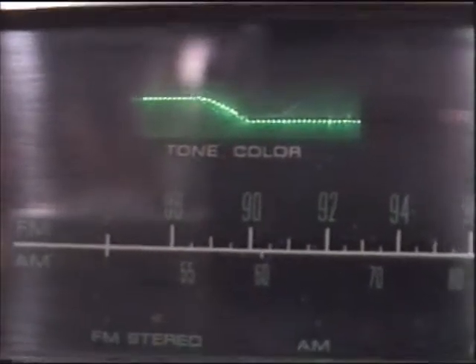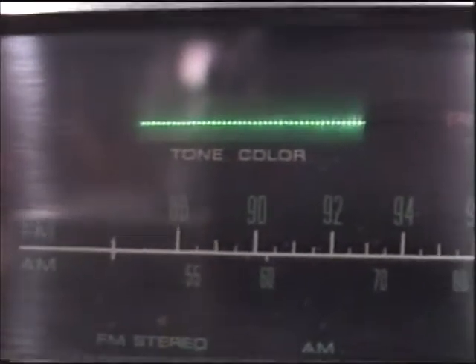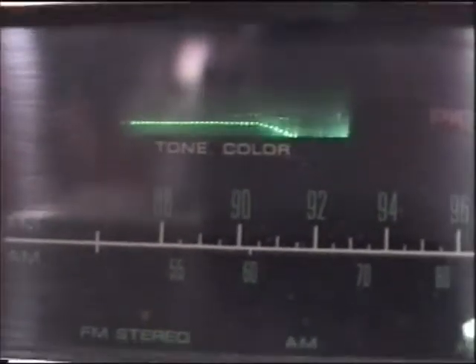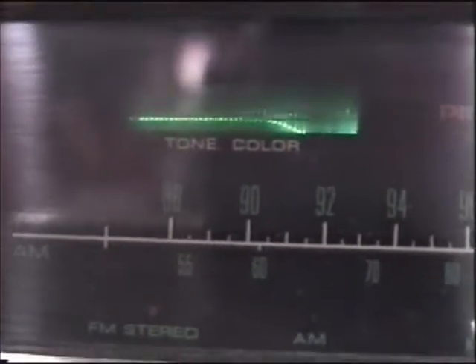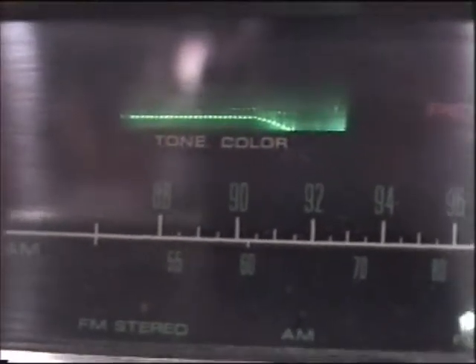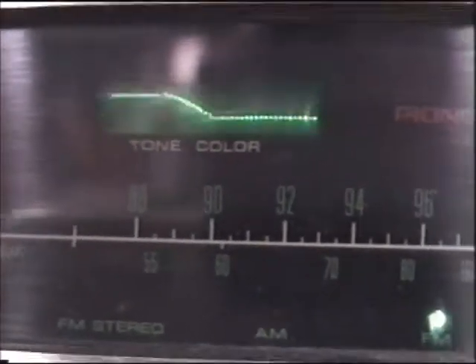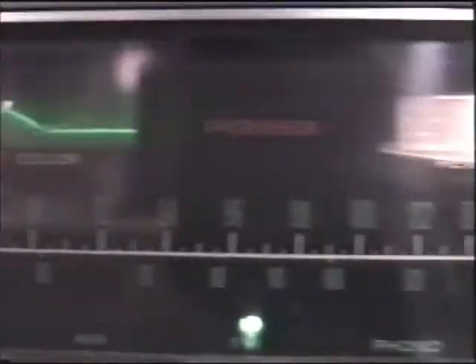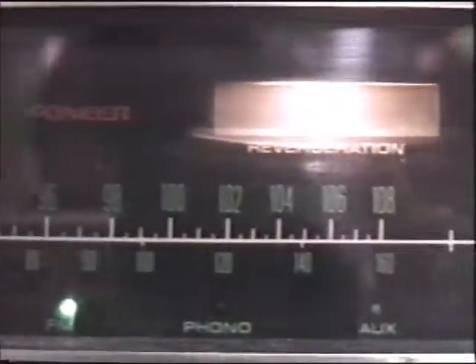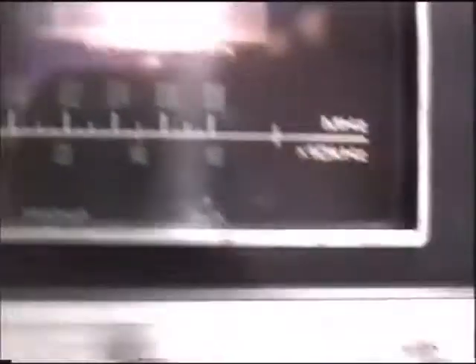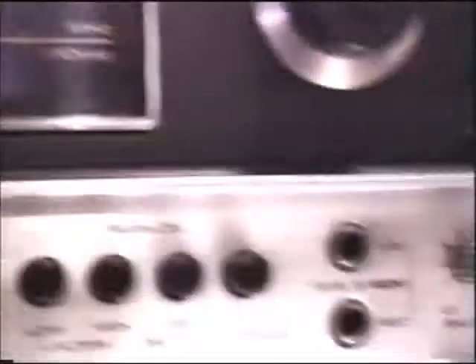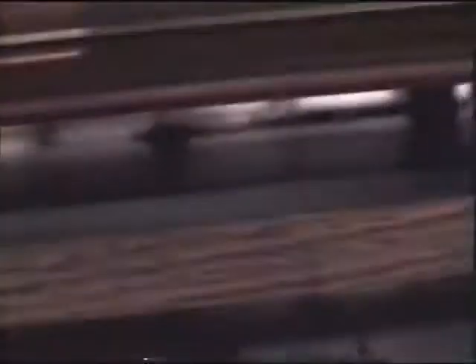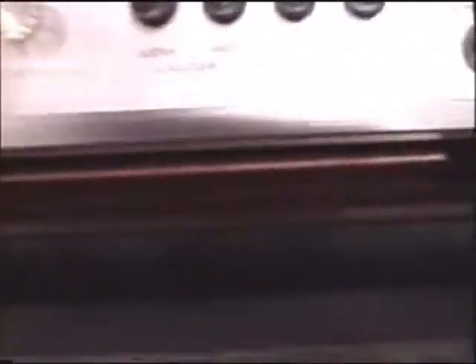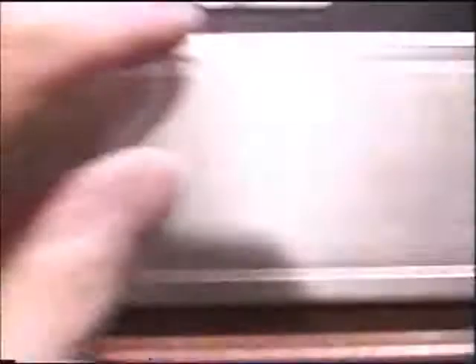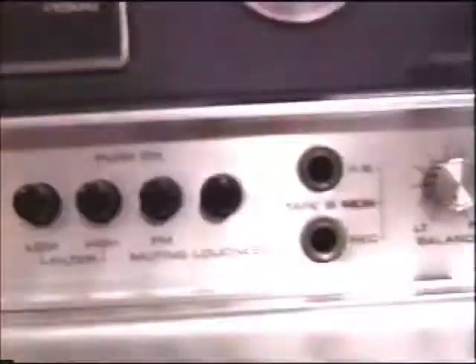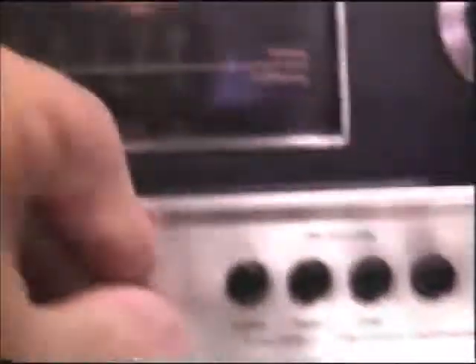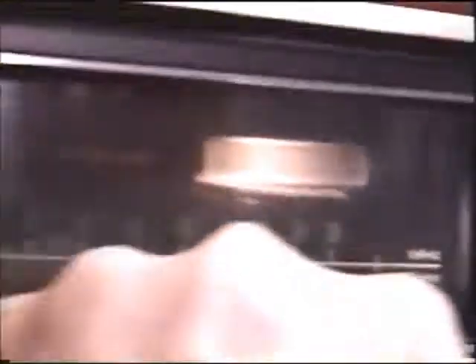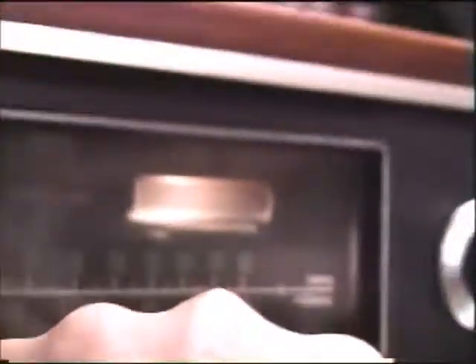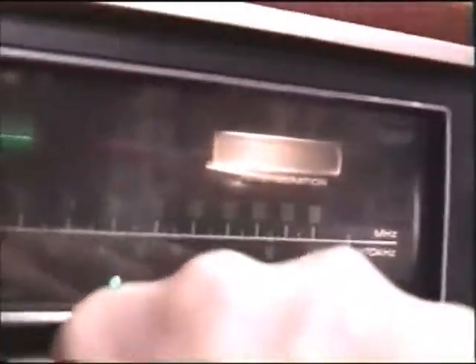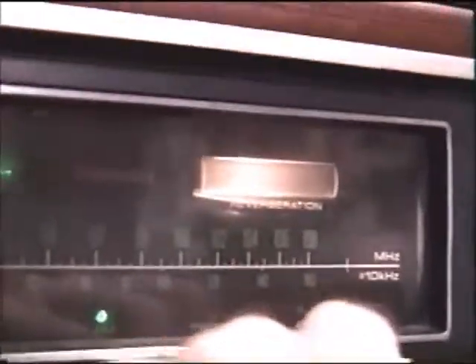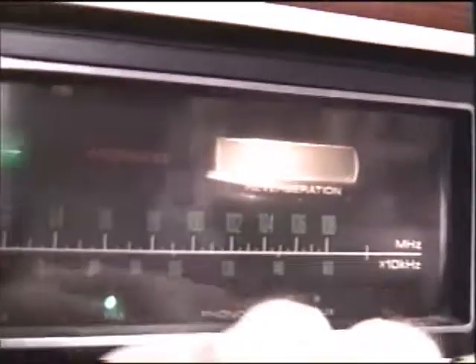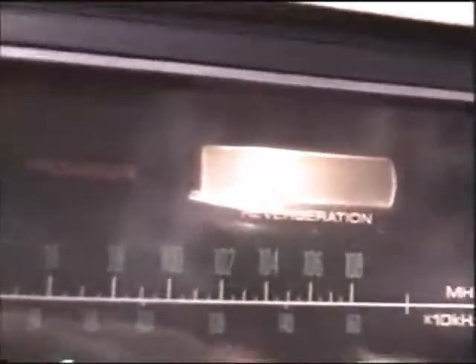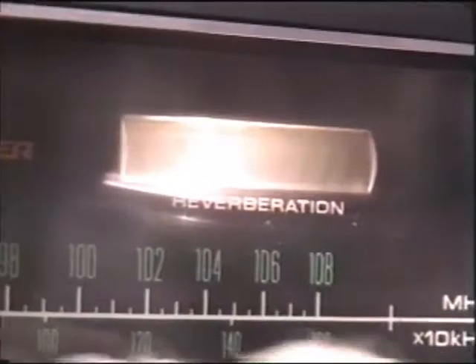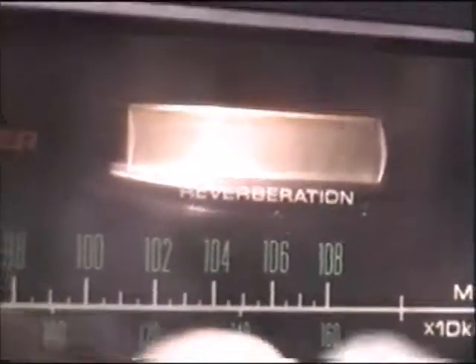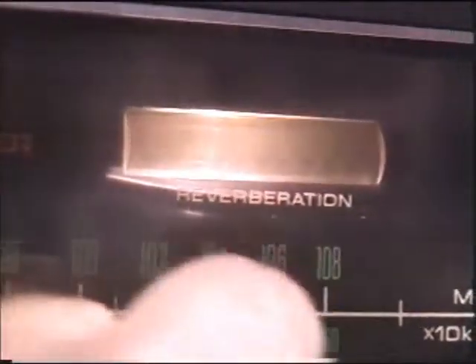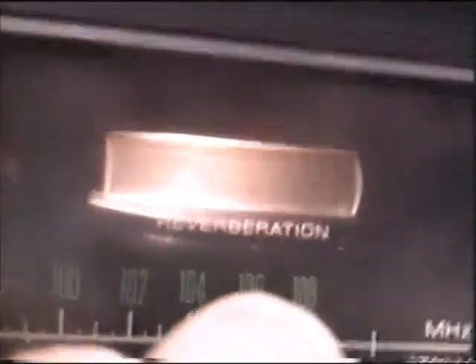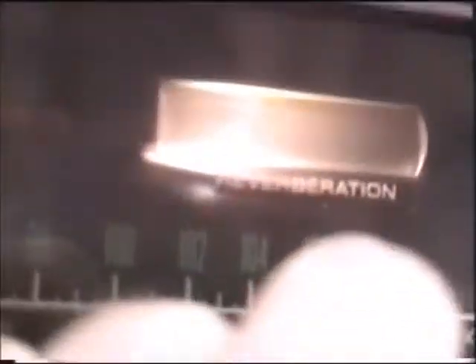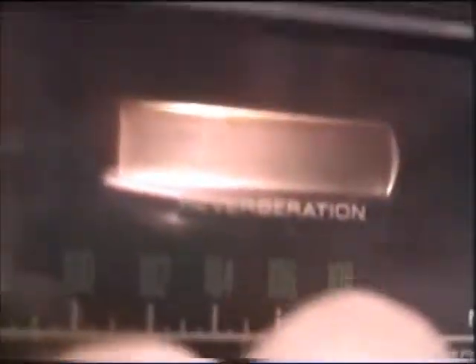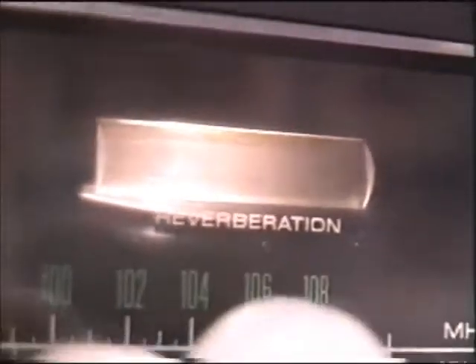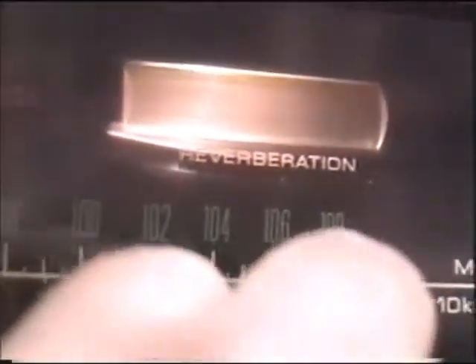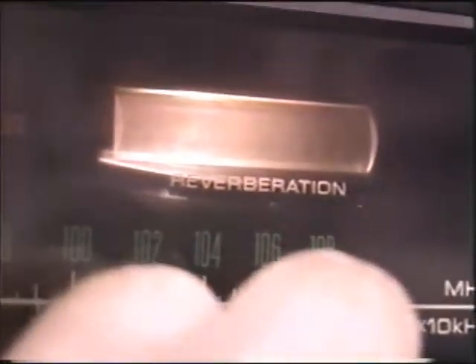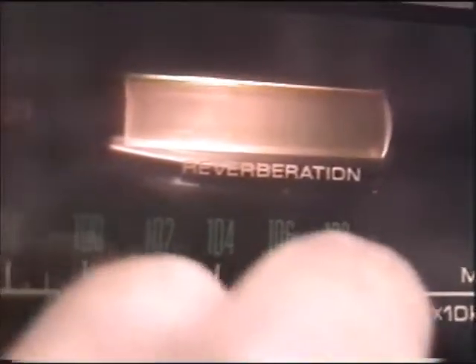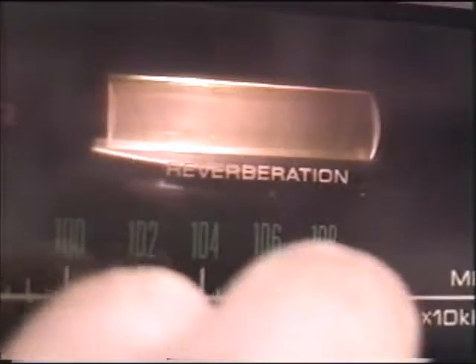So the settings are: bass heavy, vivid, flat, and soft. That's the tone color. And here is the reverb, which is controlled right here, and when you turn it on you get all these different little lines in there as you can see.